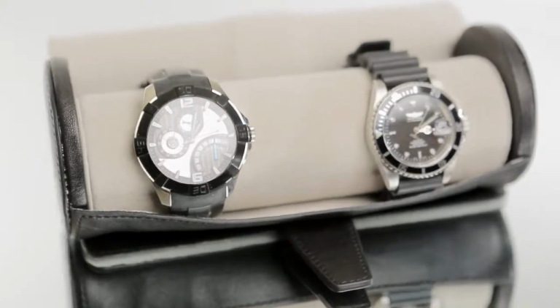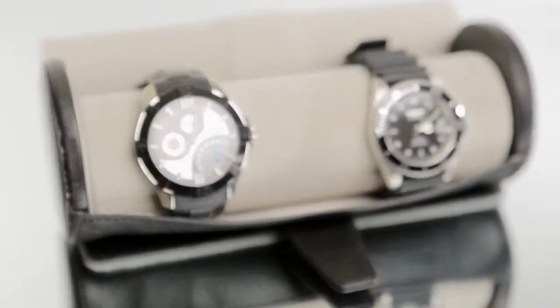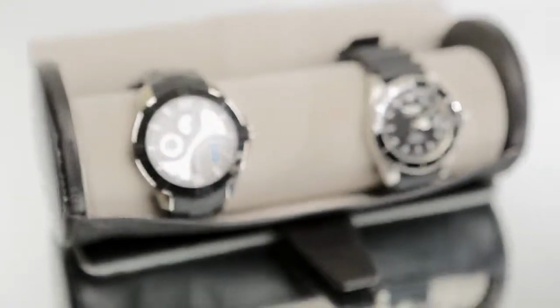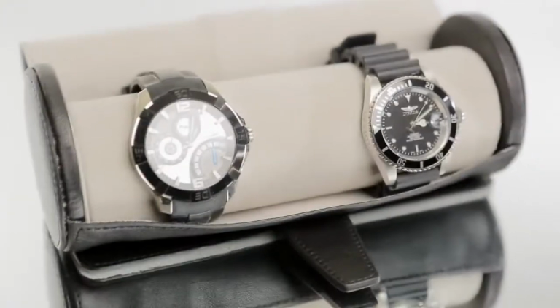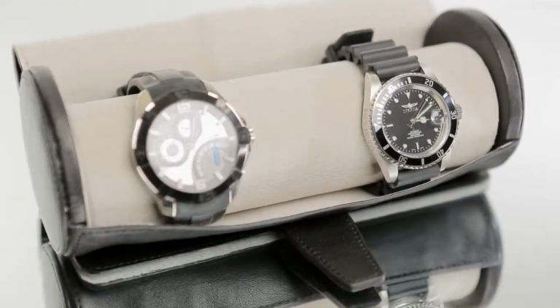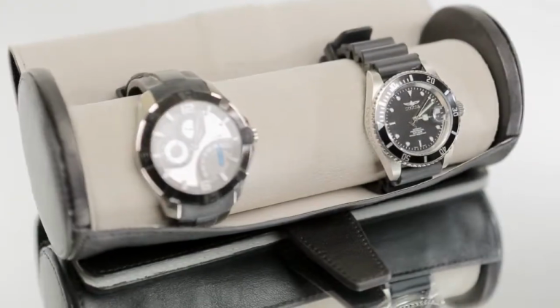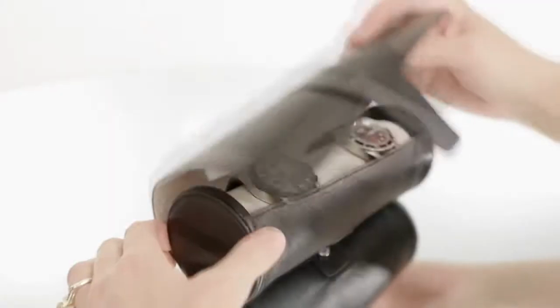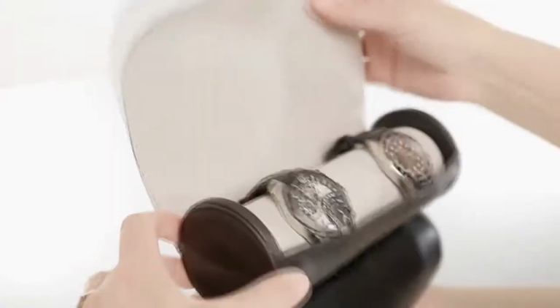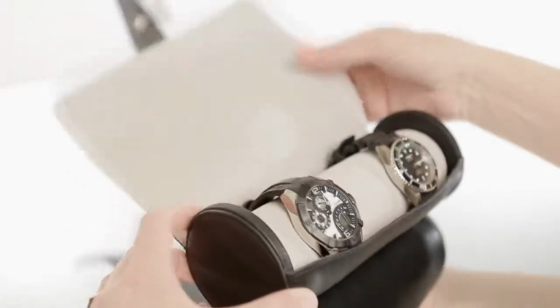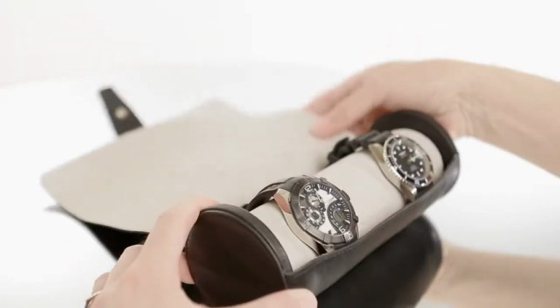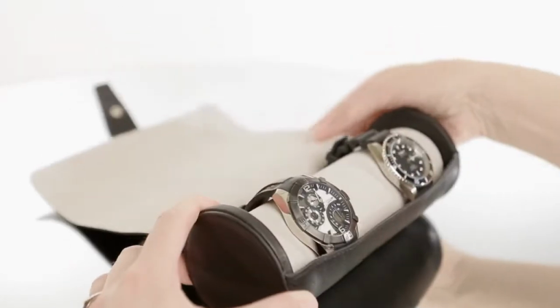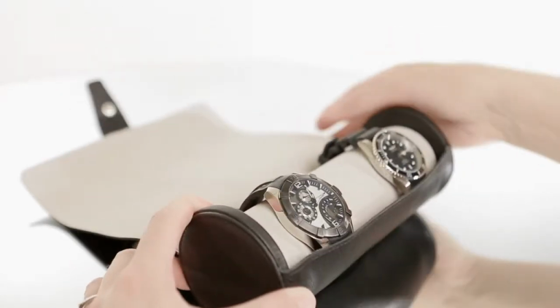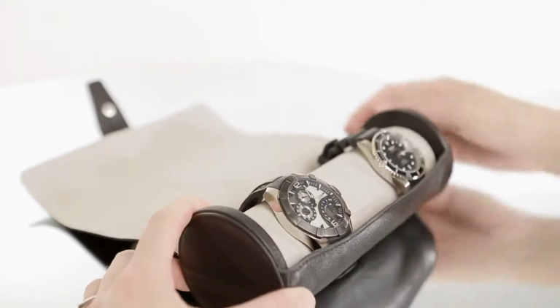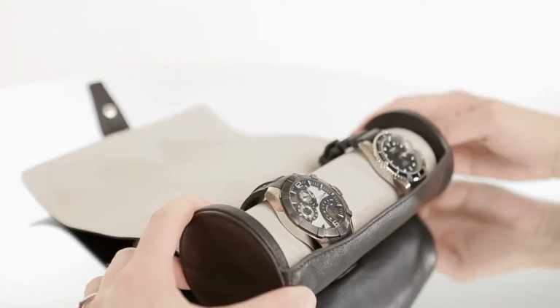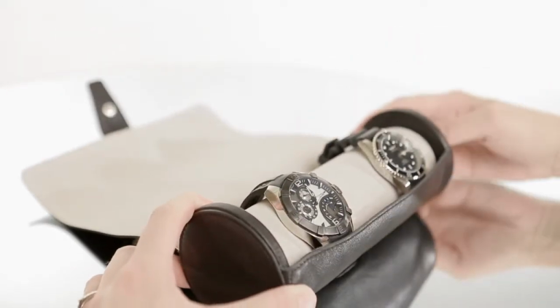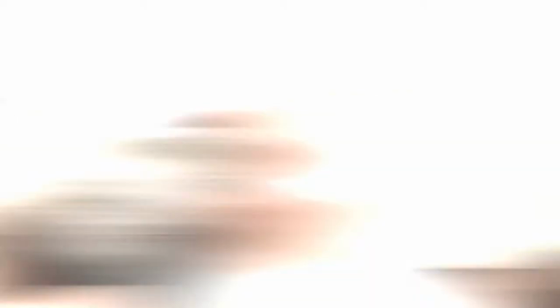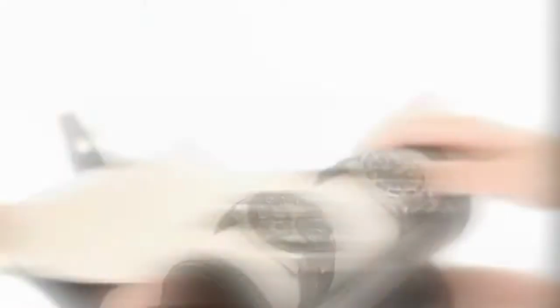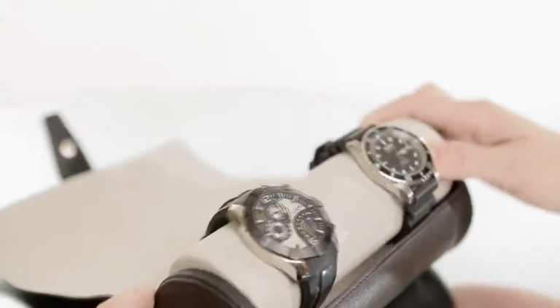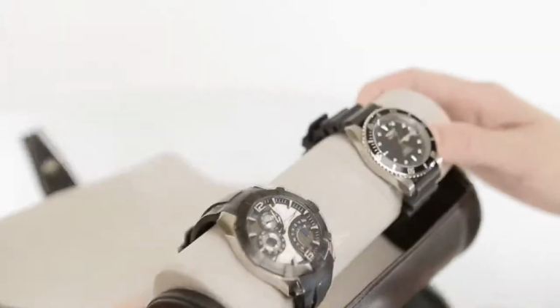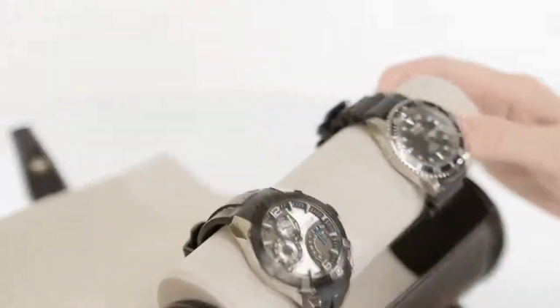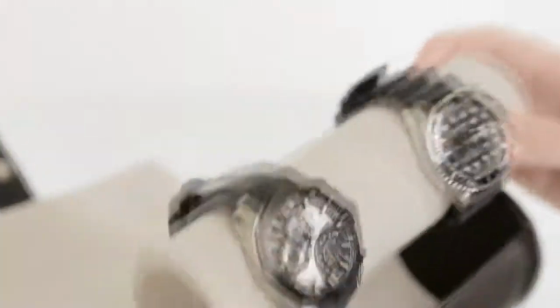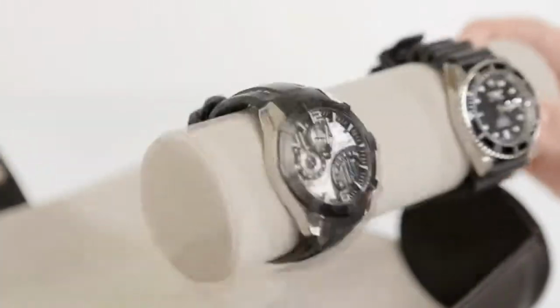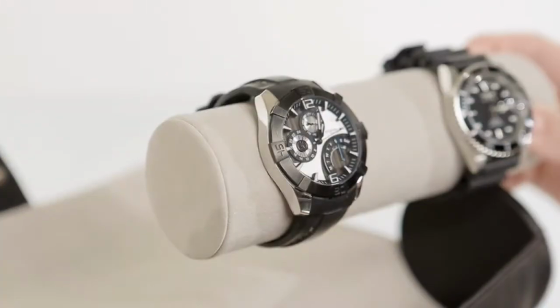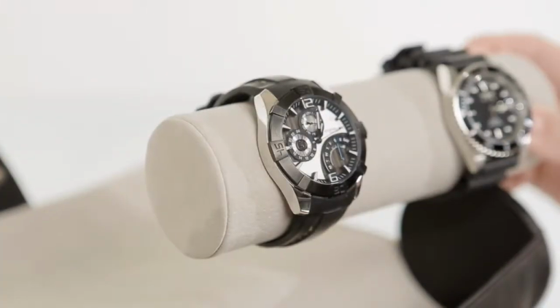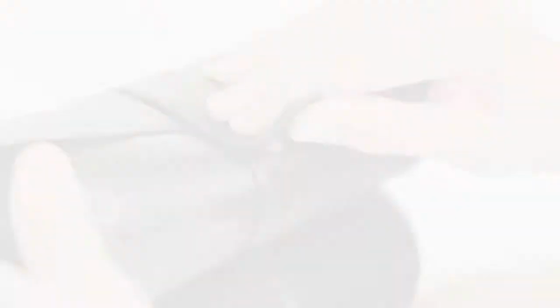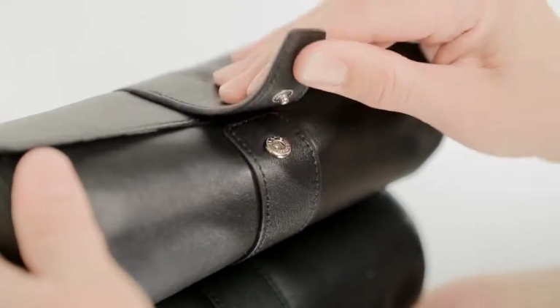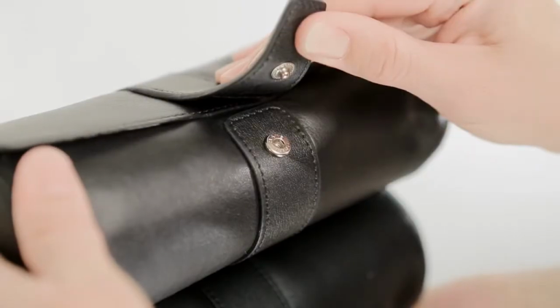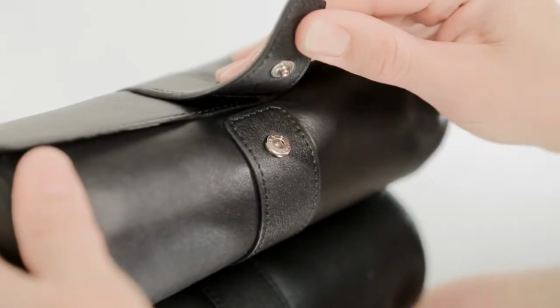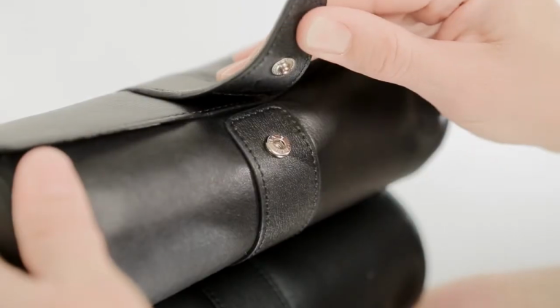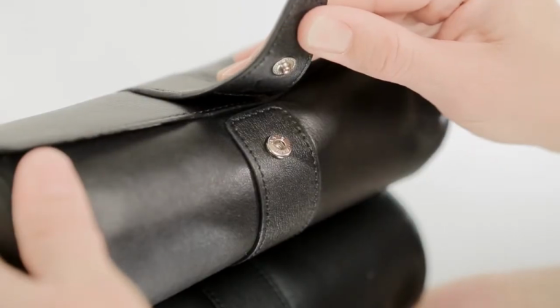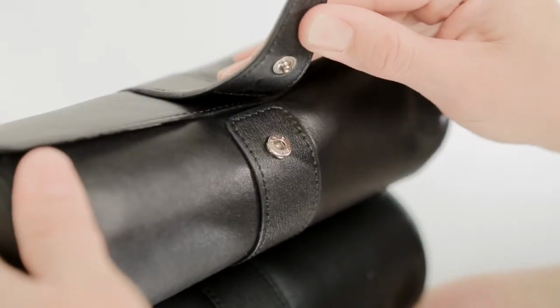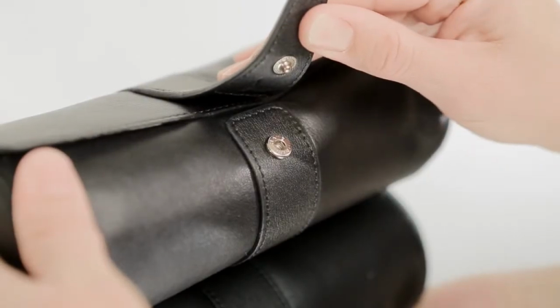Relaxed and refined, the case opens to reveal a soft, removable cushion to showcase watches and snap closure for easy travel.